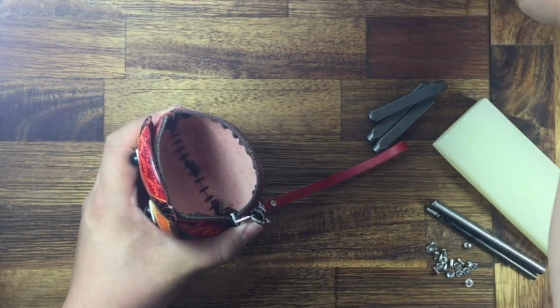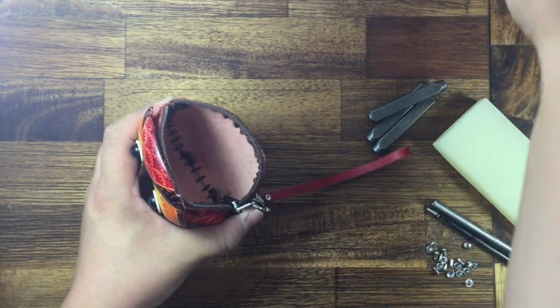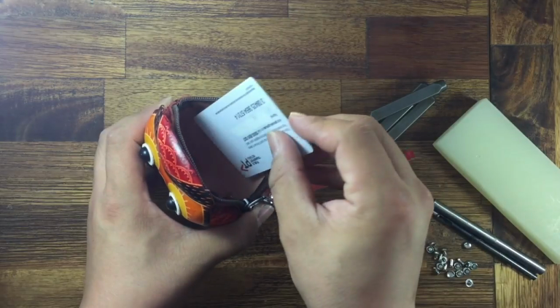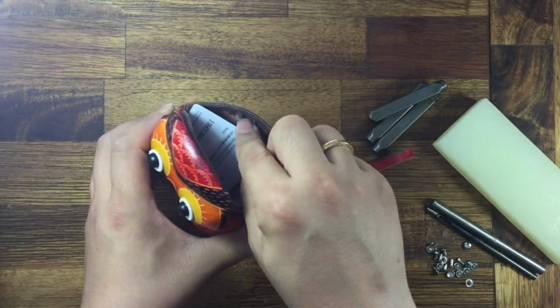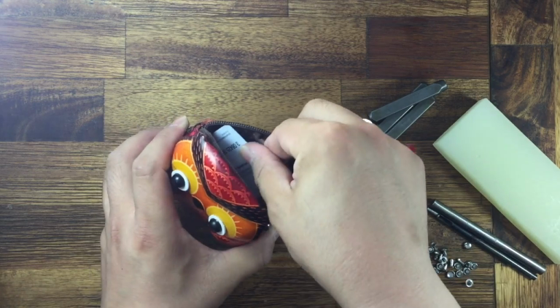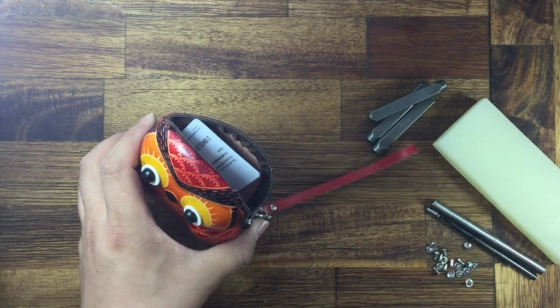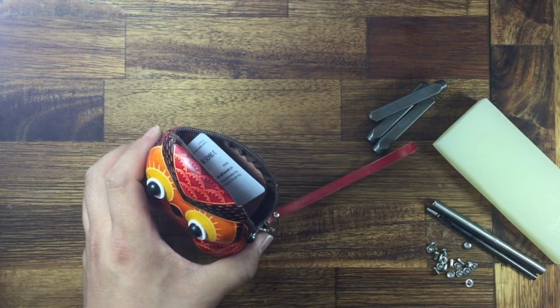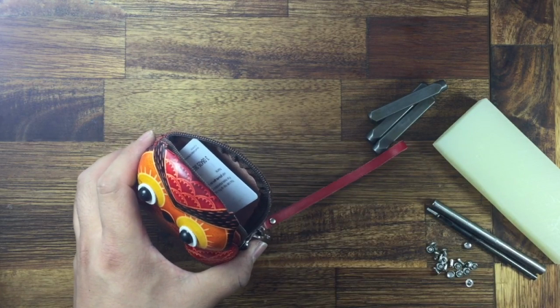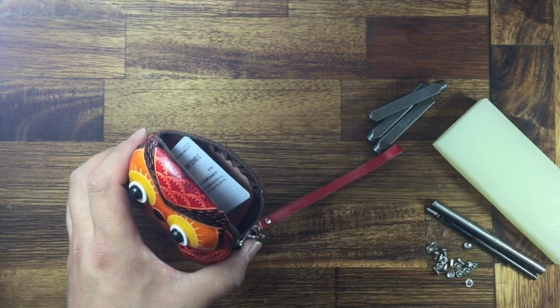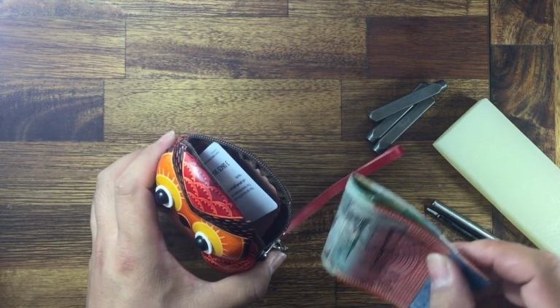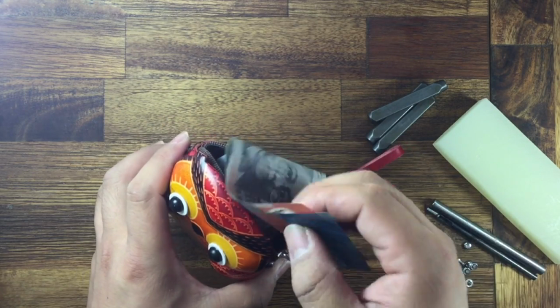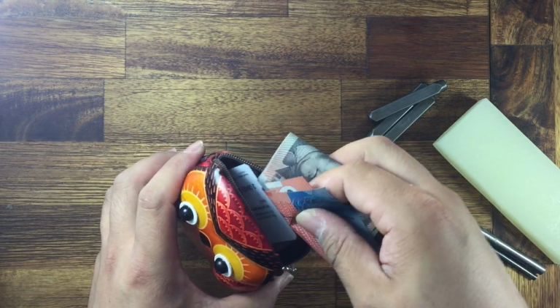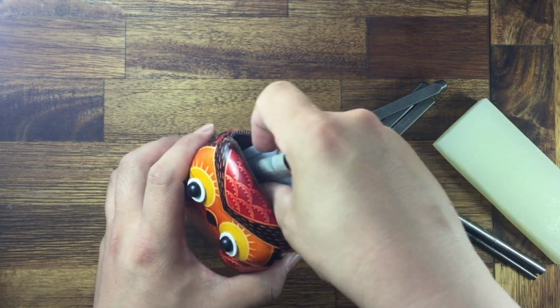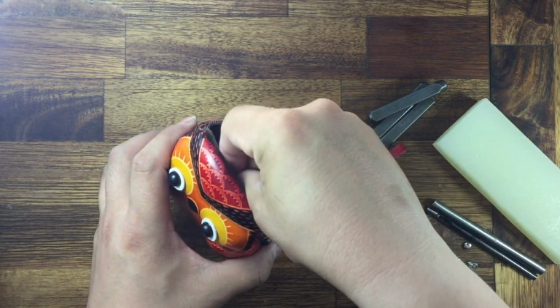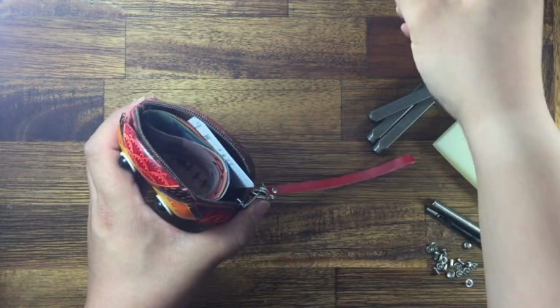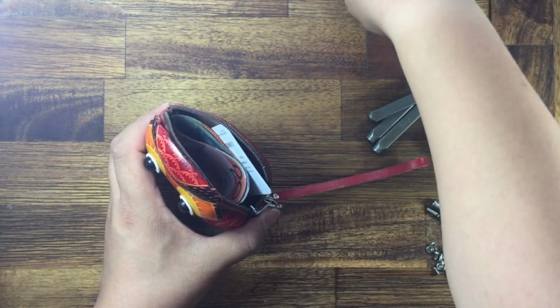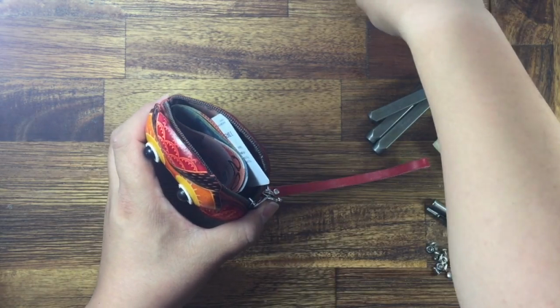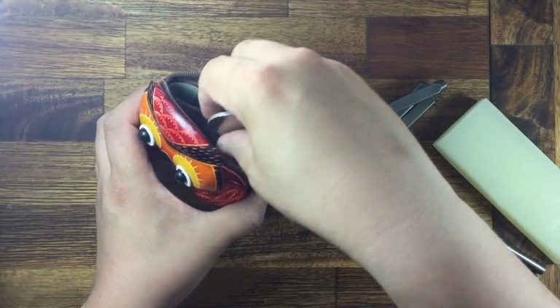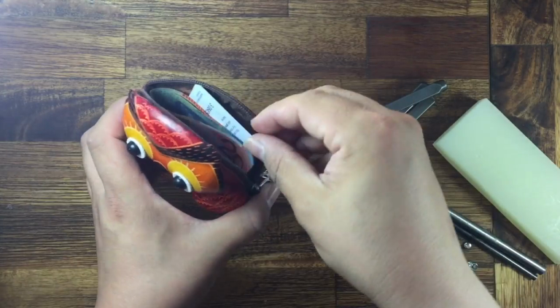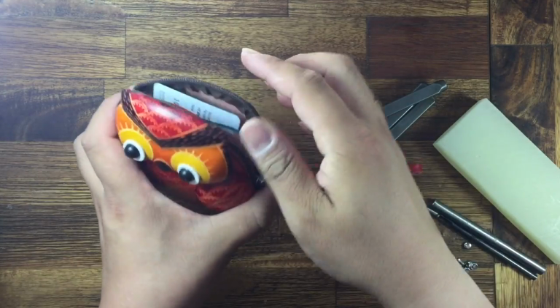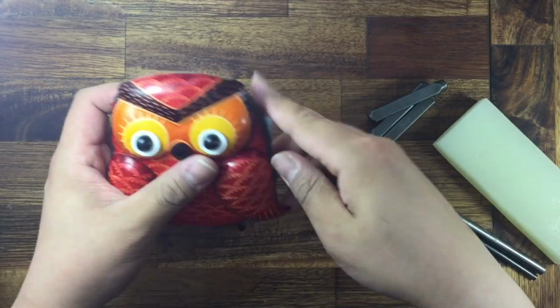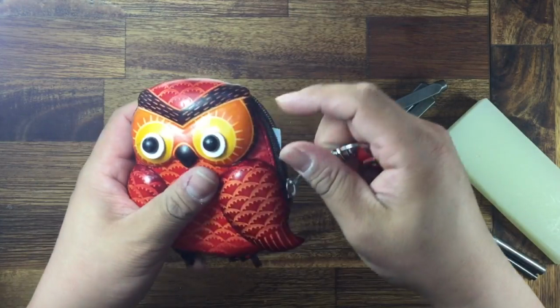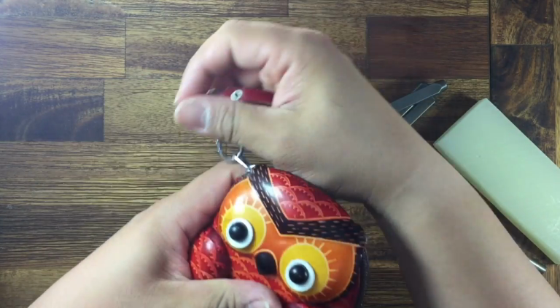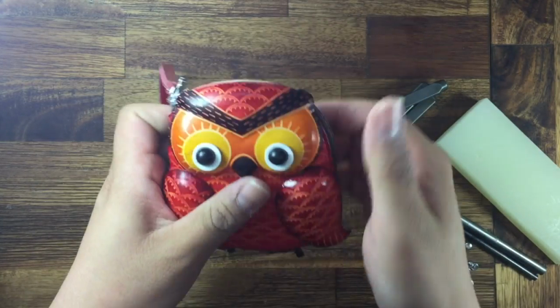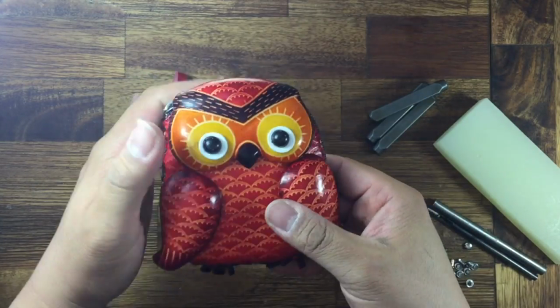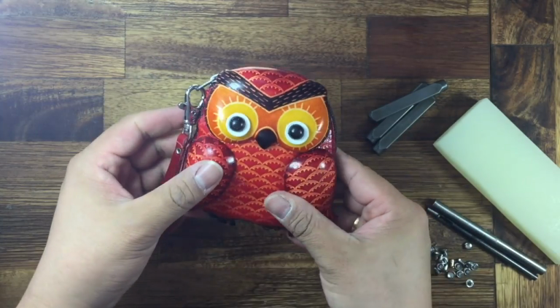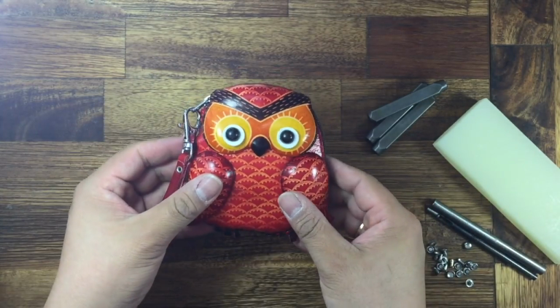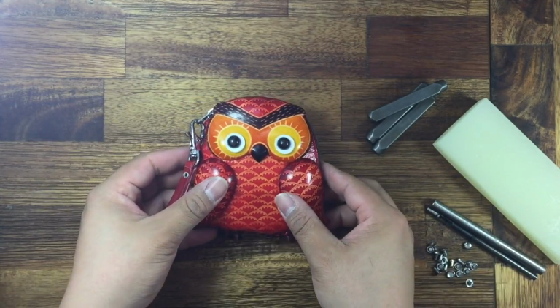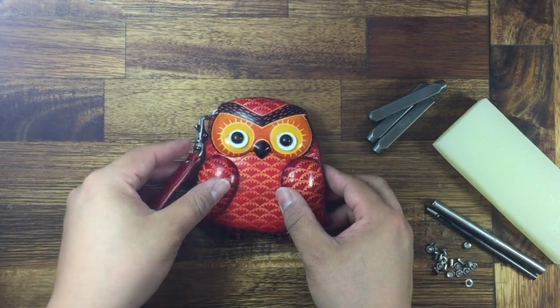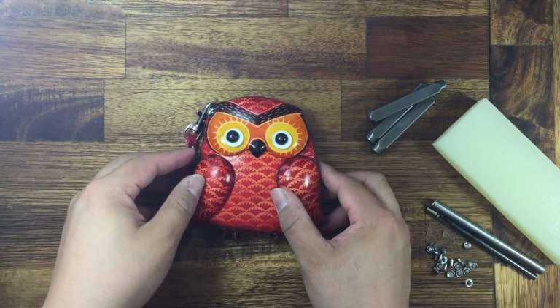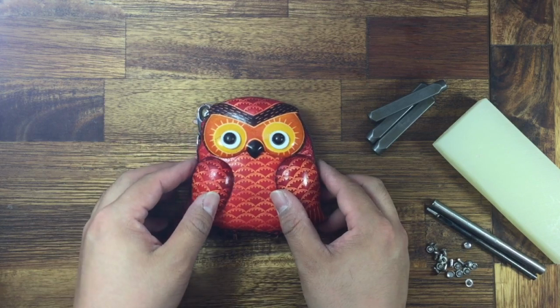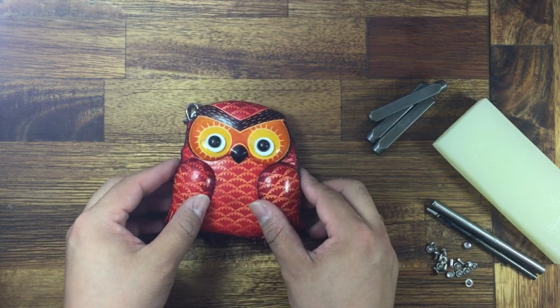And you can put like your car keys. Also, you can put like money inside. And the coins. And see, this way. Very handy and lovely design.